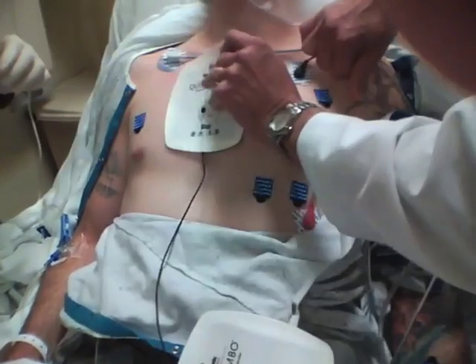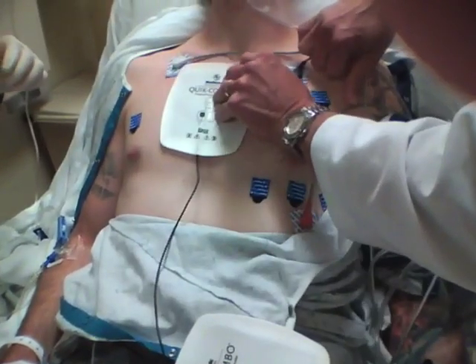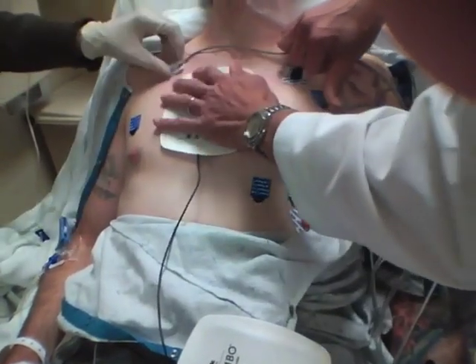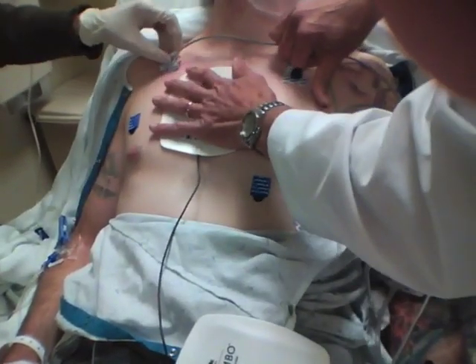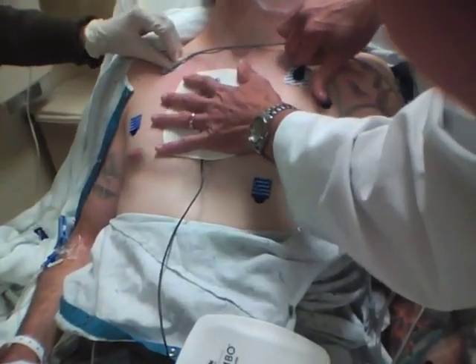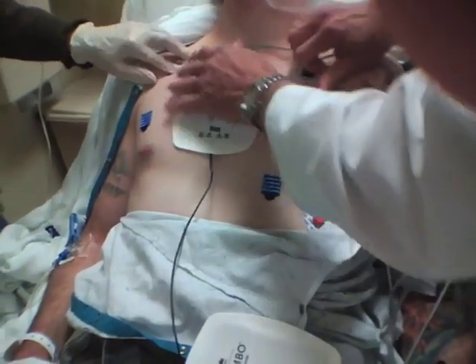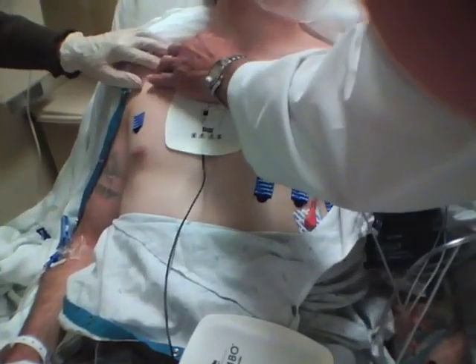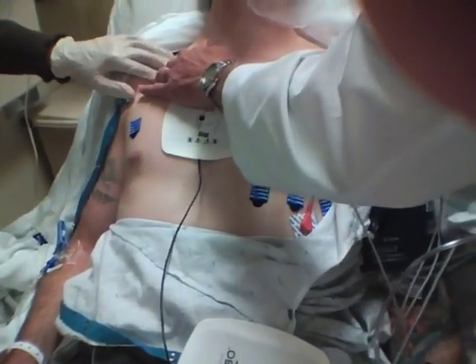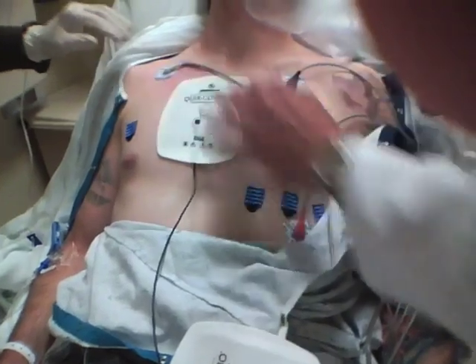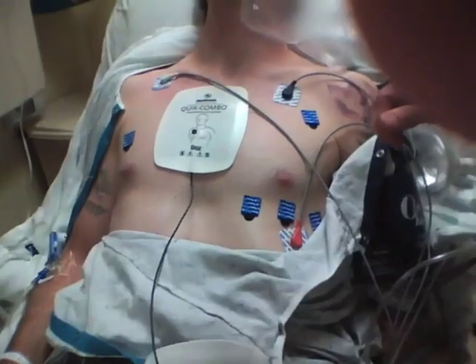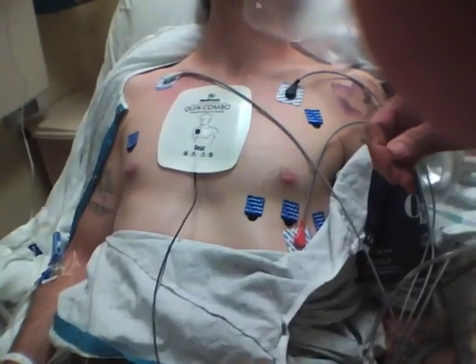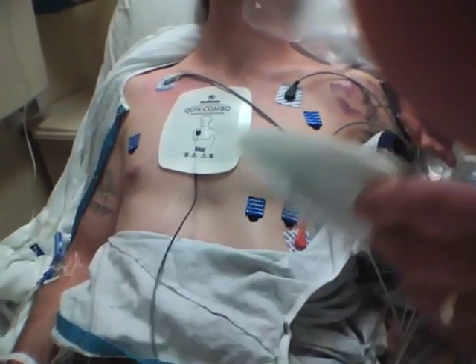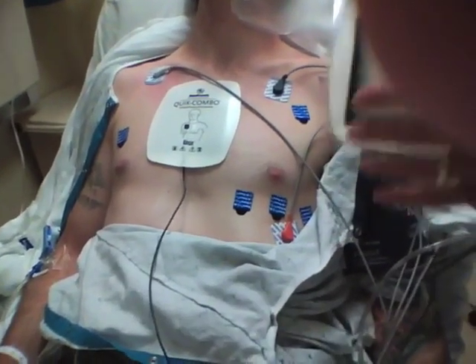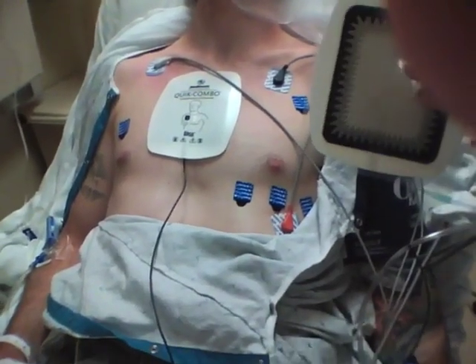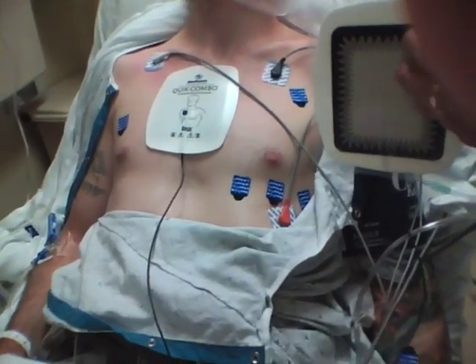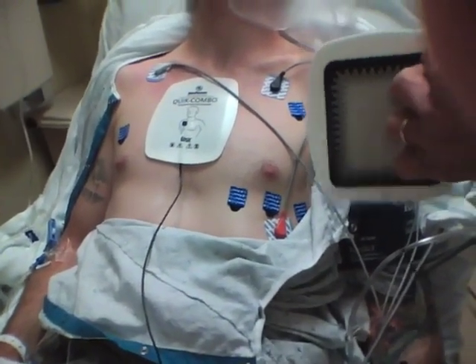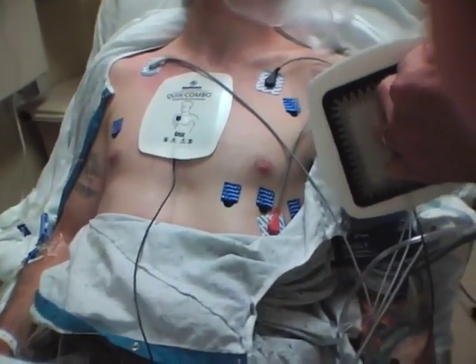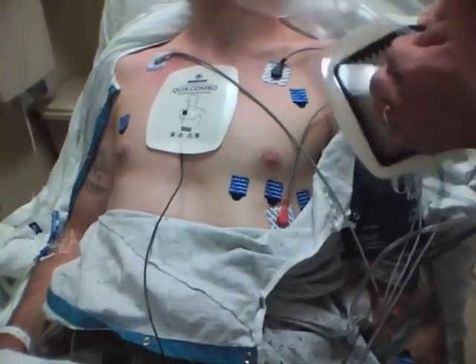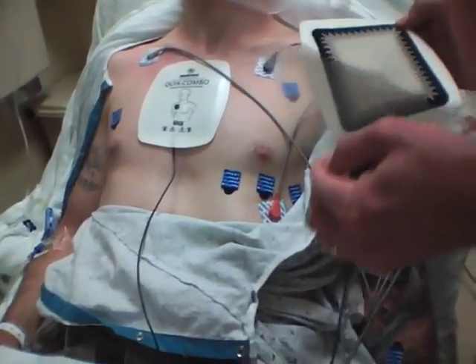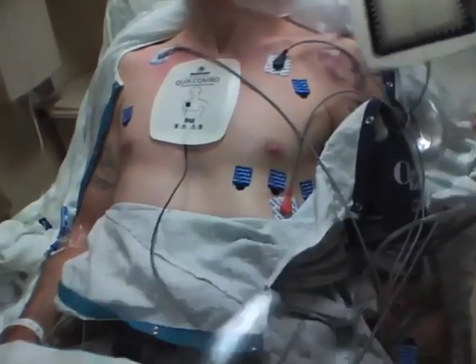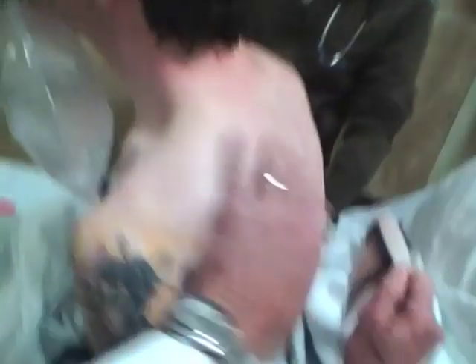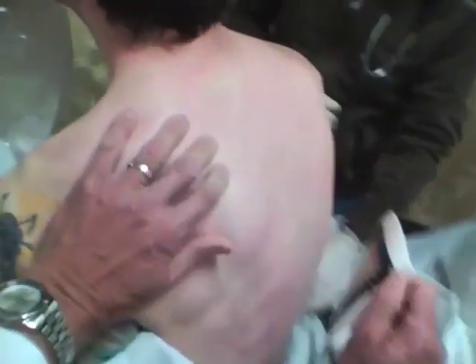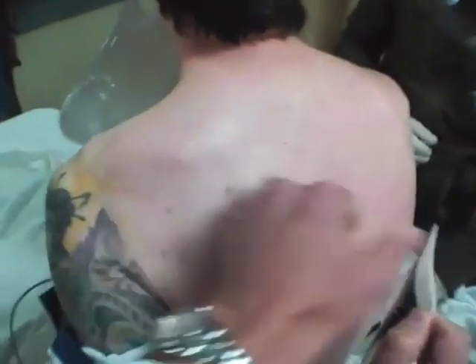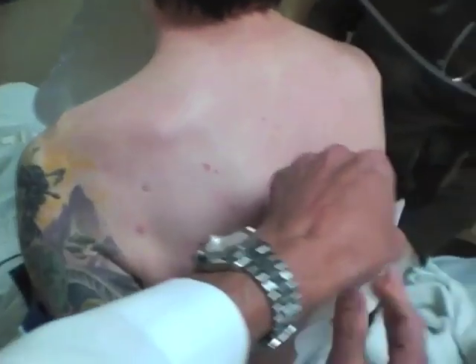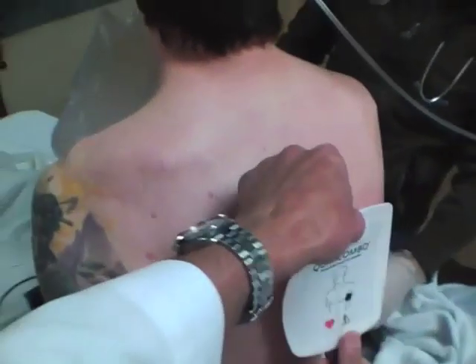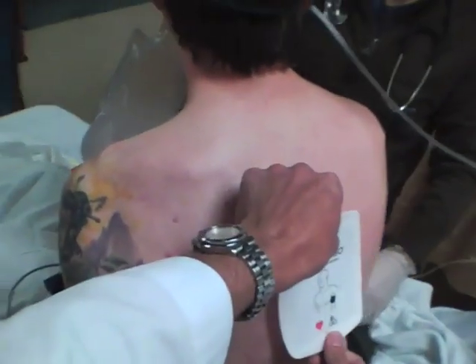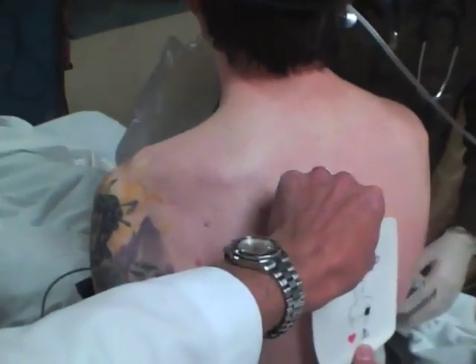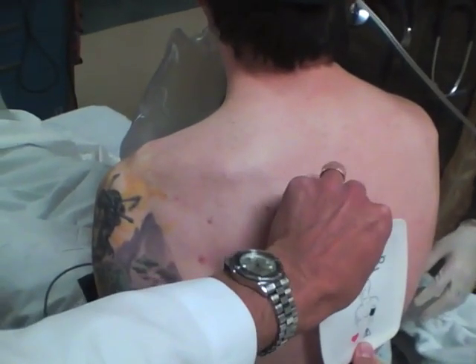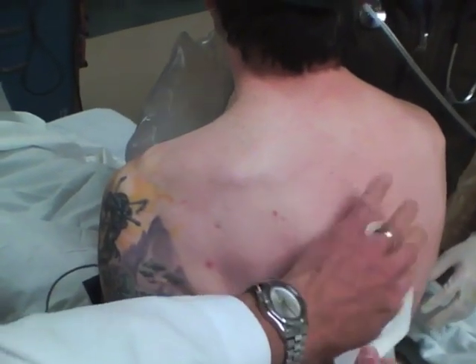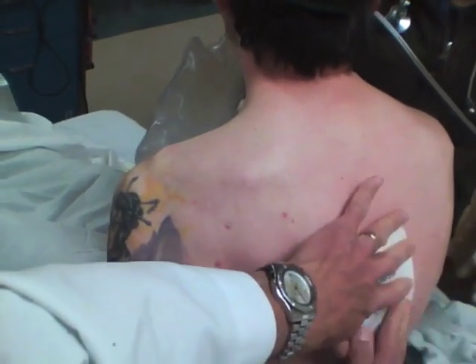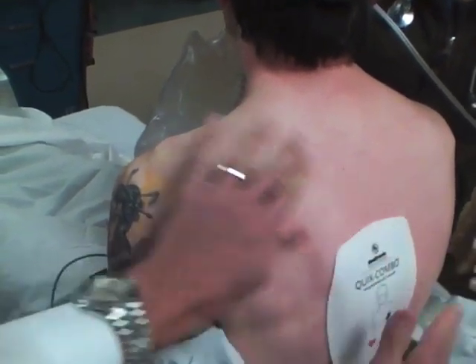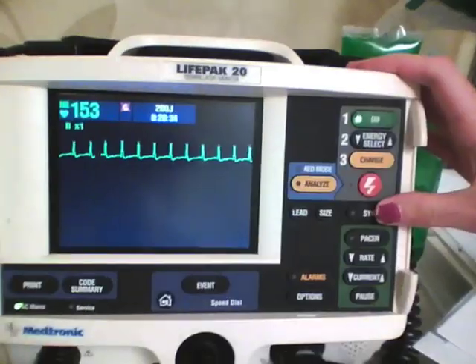Pads are placed generally in the anterior portion of the chest over the sternum, usually a little bit to the right, and the second pad is placed in the posterior part of the chest, just a little bit to the left of the midline, at about the level of the heart.